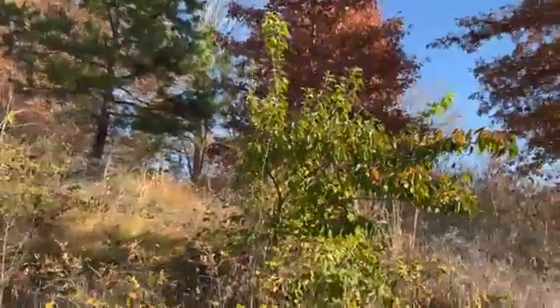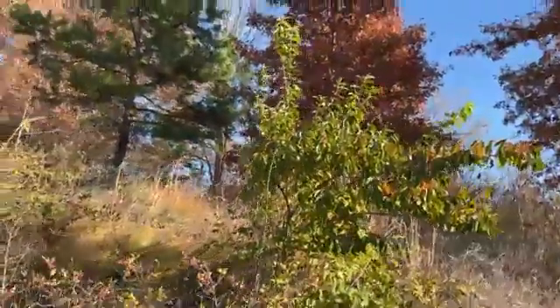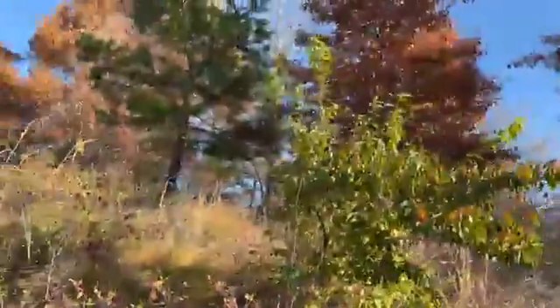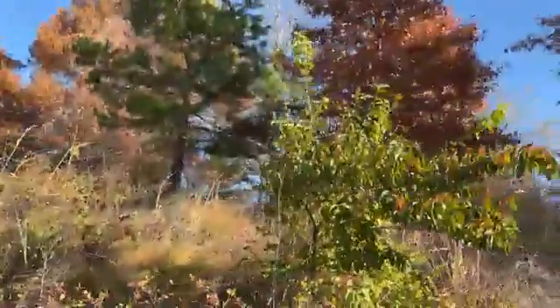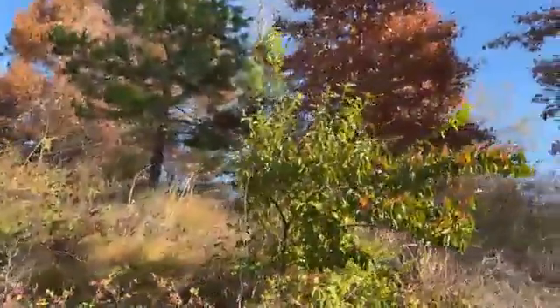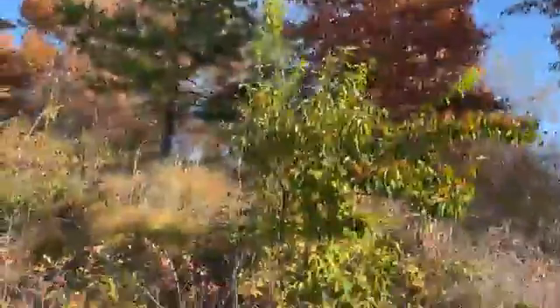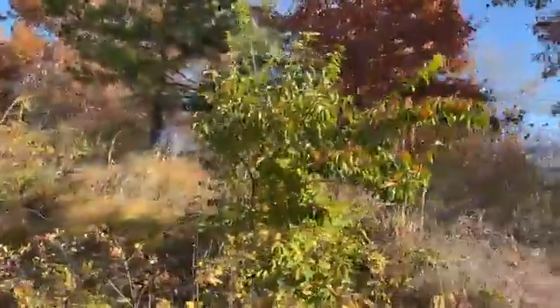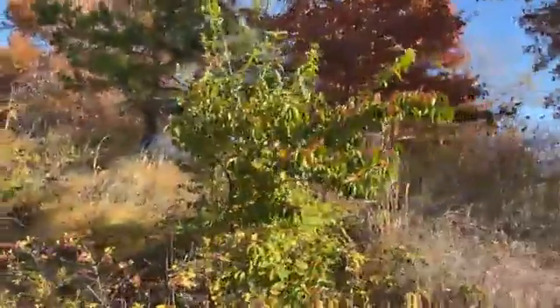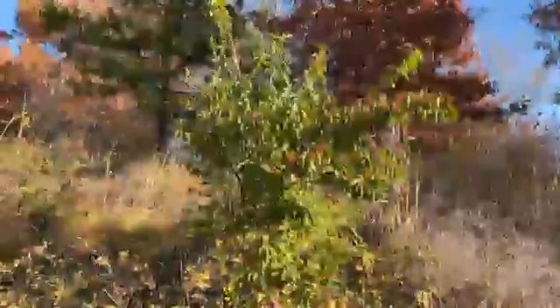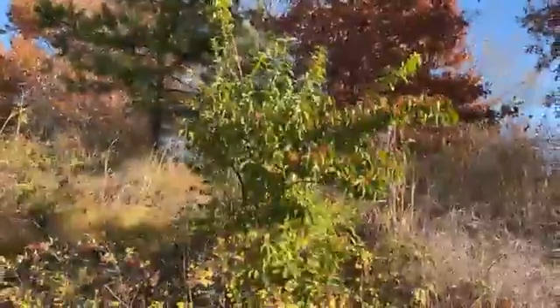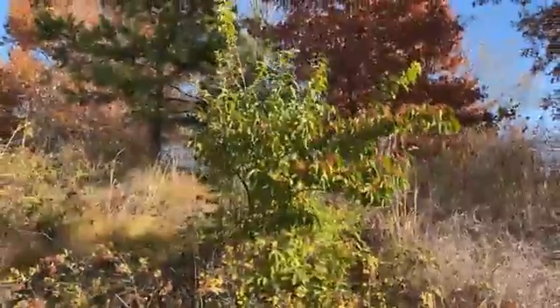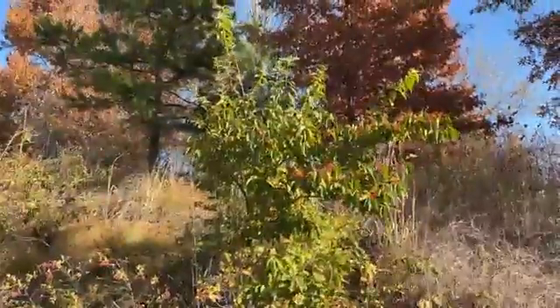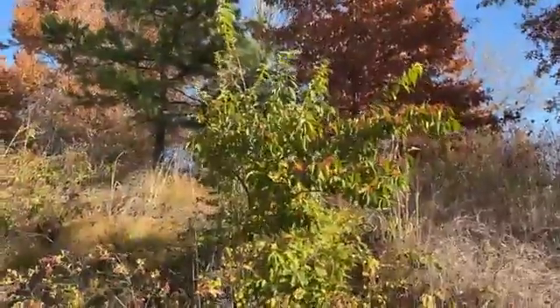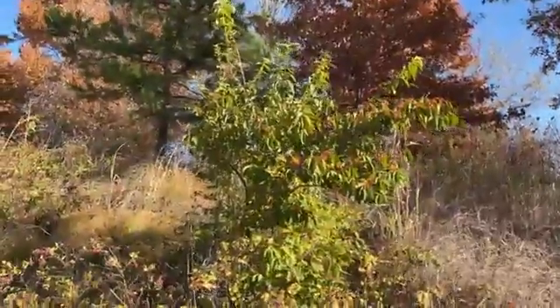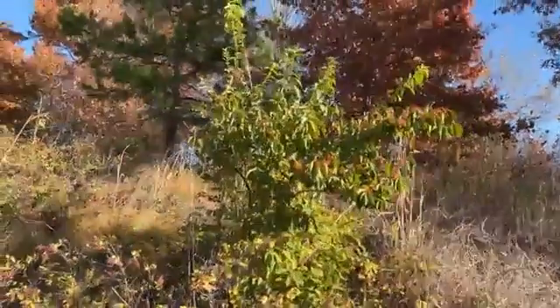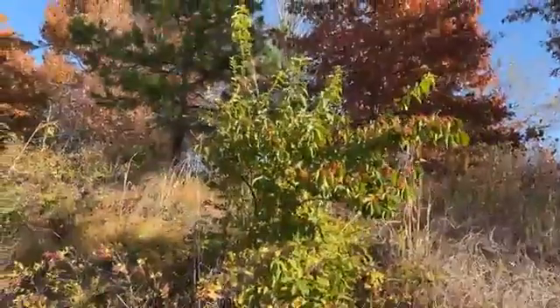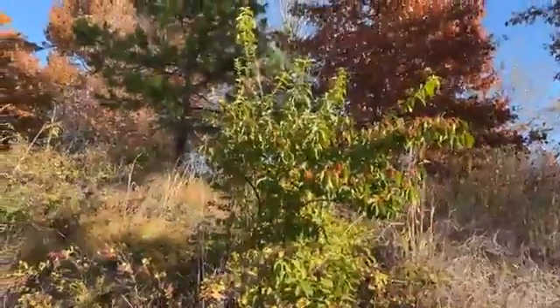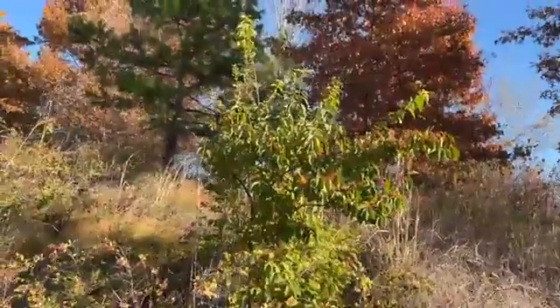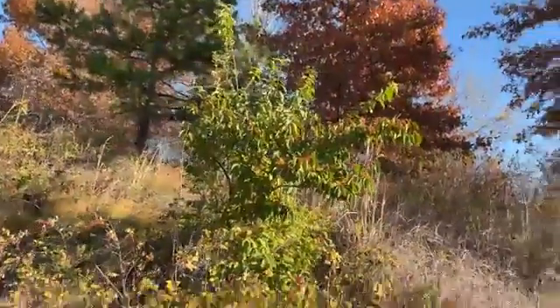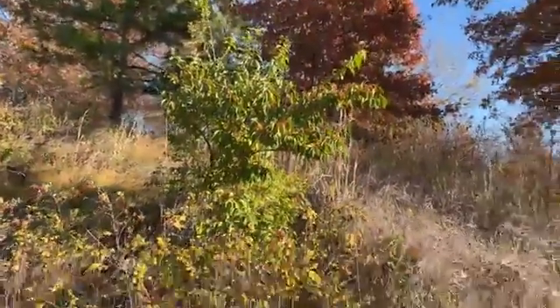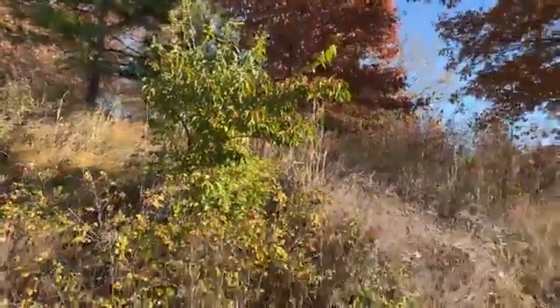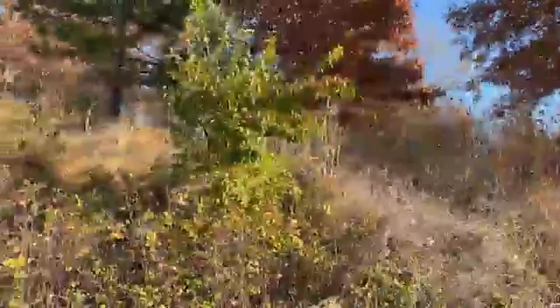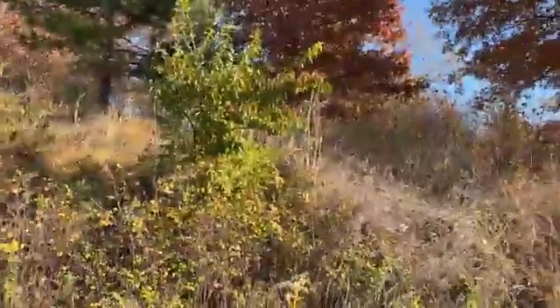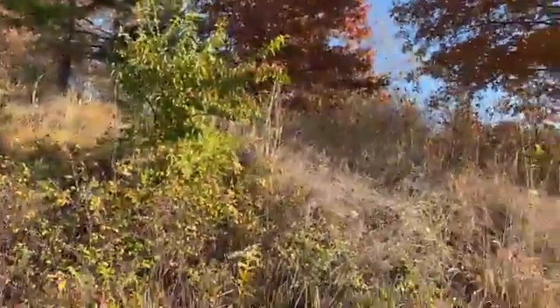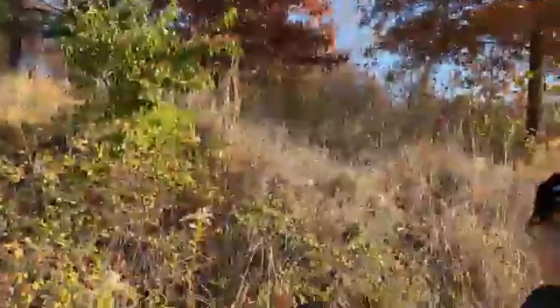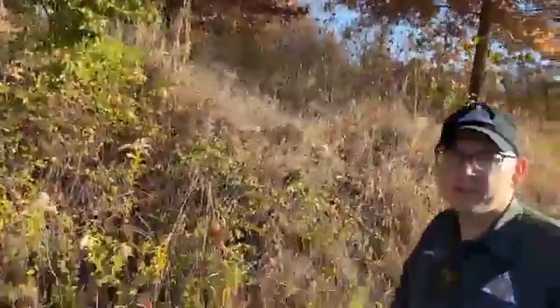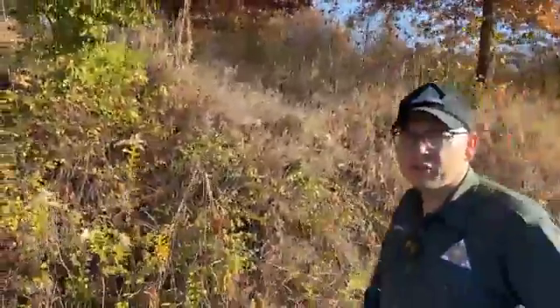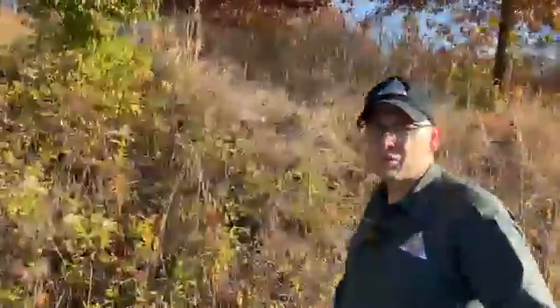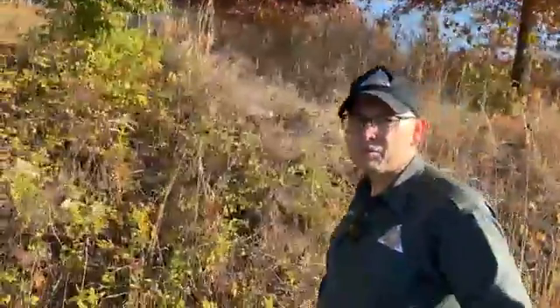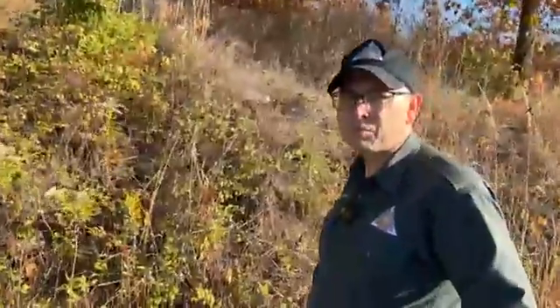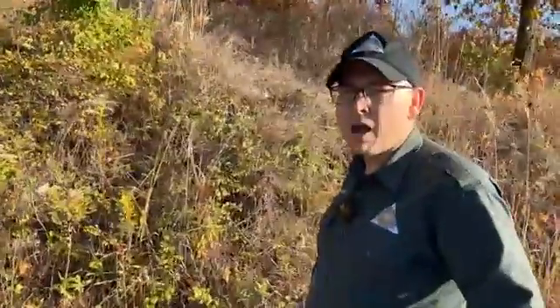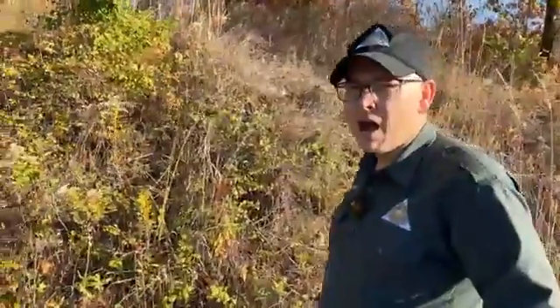So this is the nasty bush honeysuckle plant, right, Russell? Yes, that's correct. So Russell, how can we get rid of those nasty invasive bush honeysuckle plants?